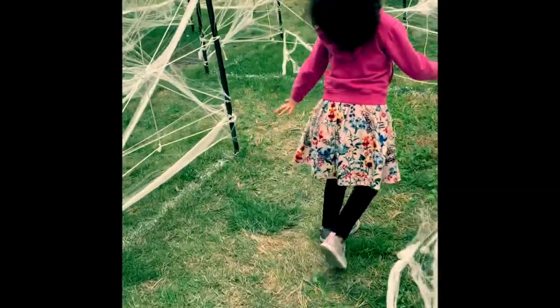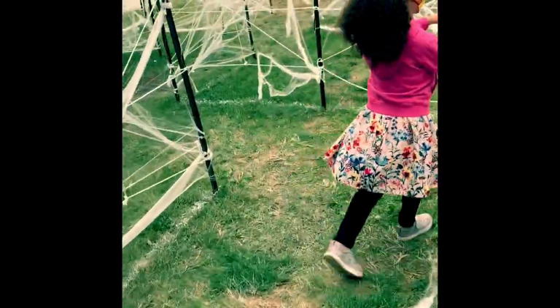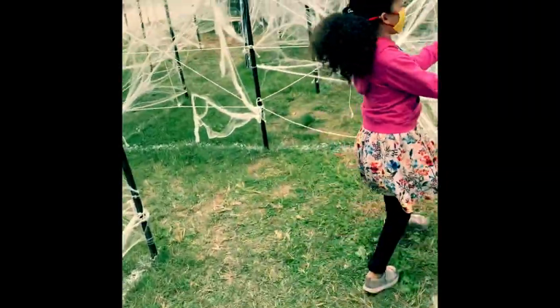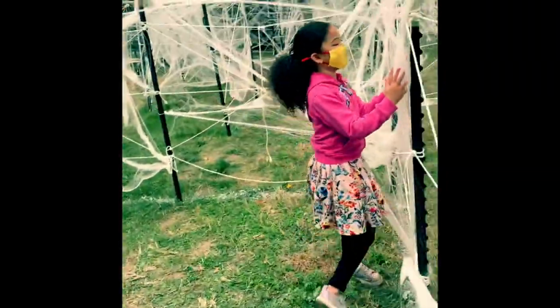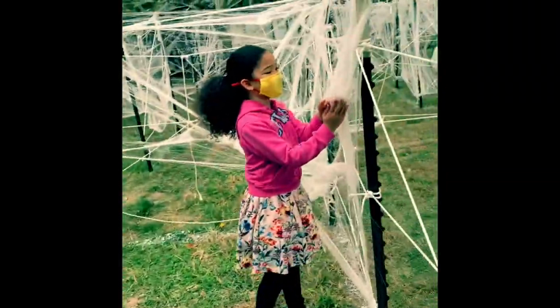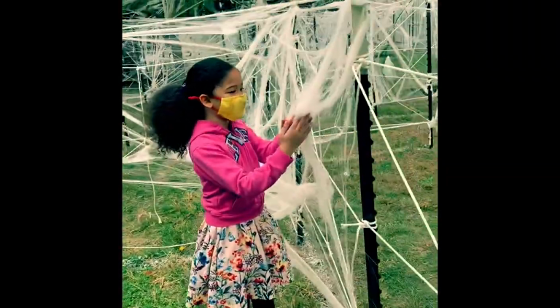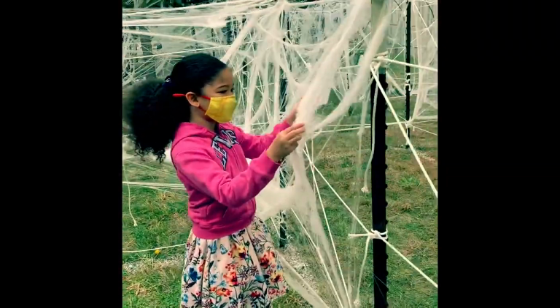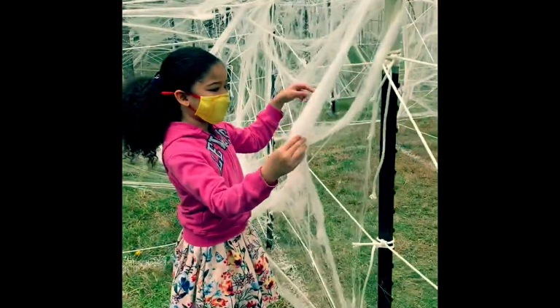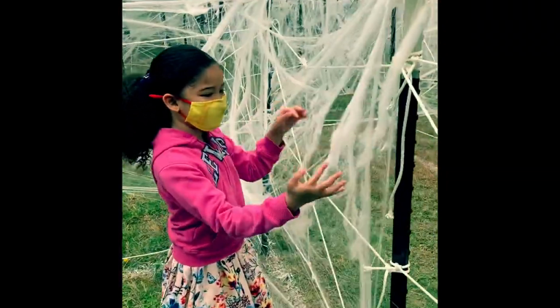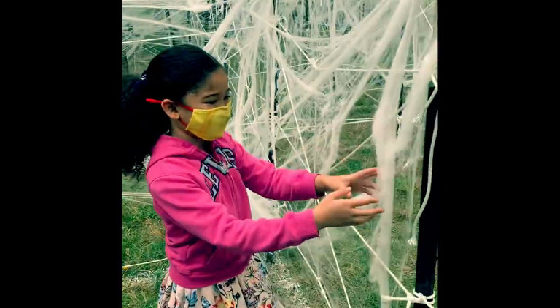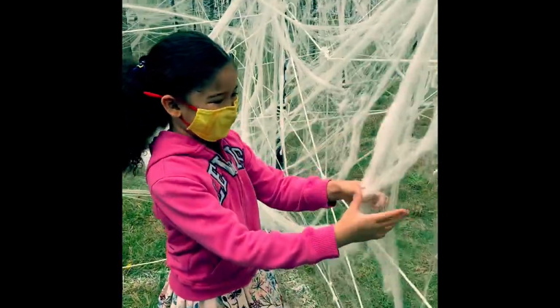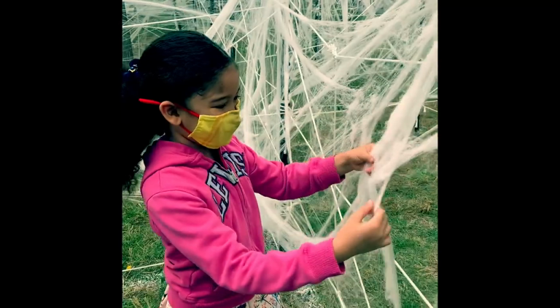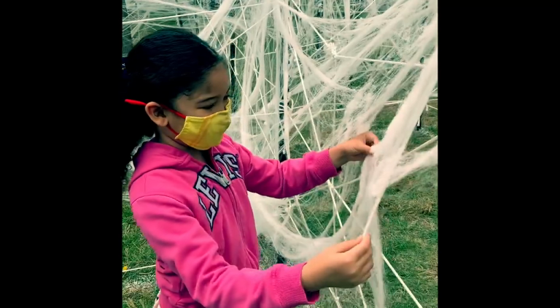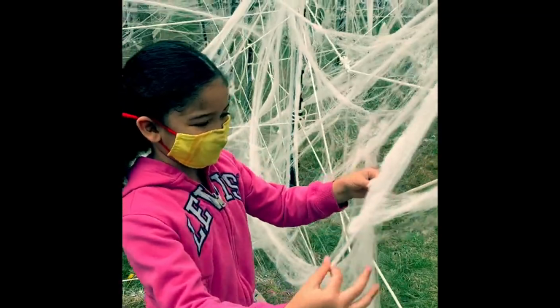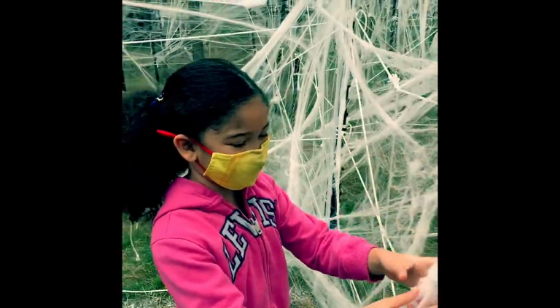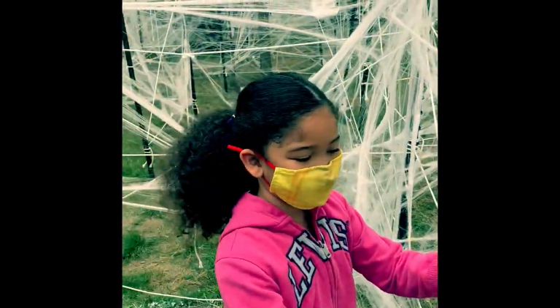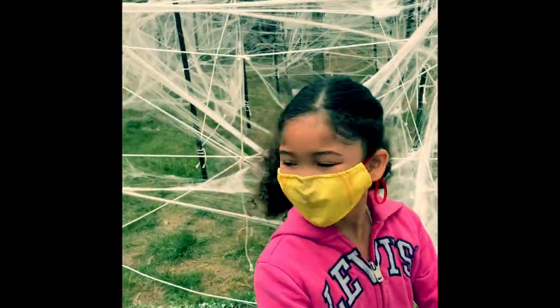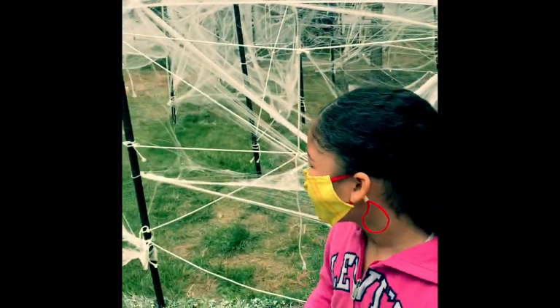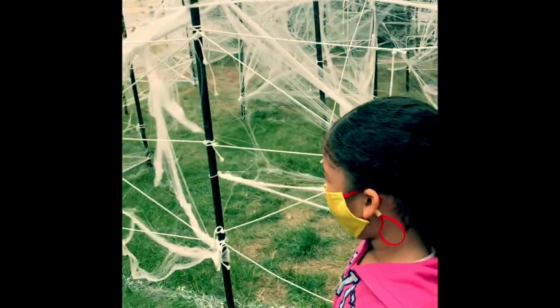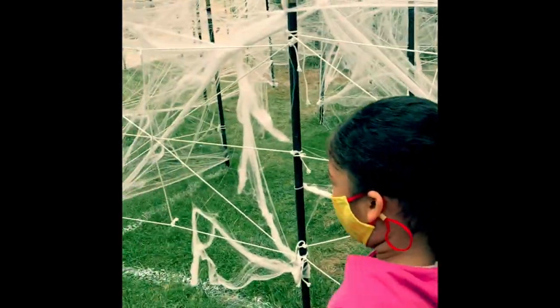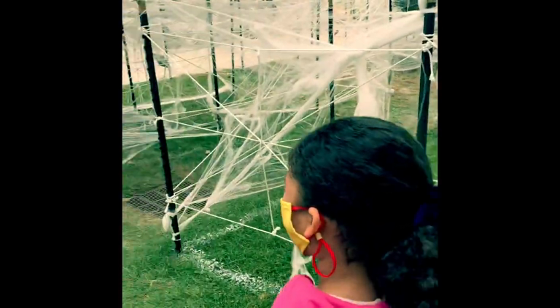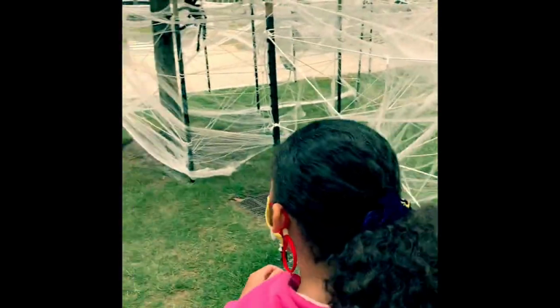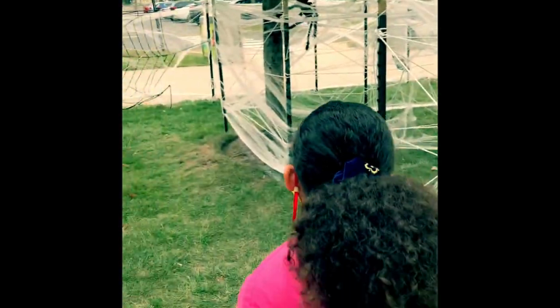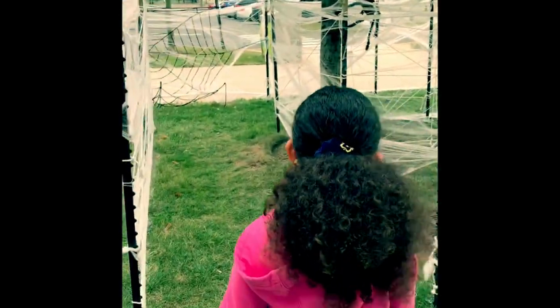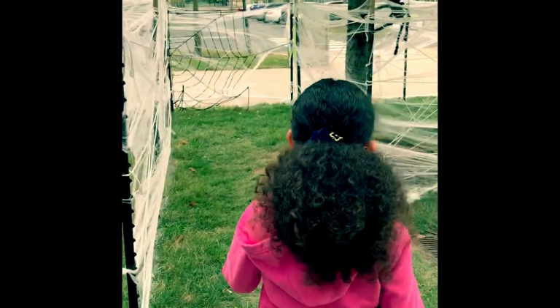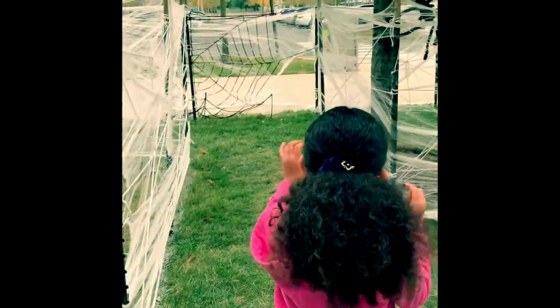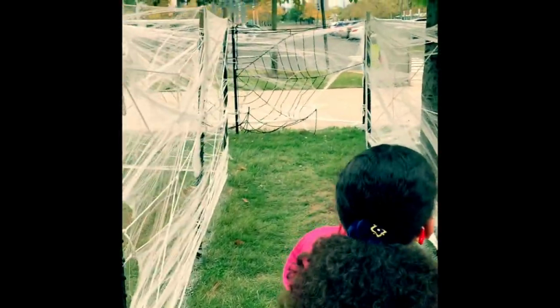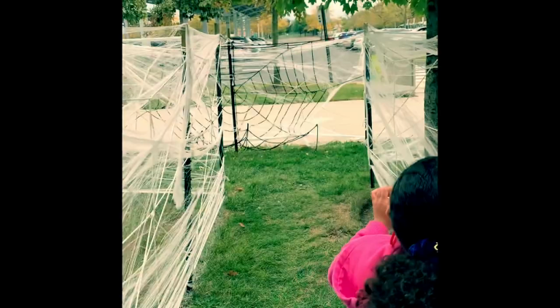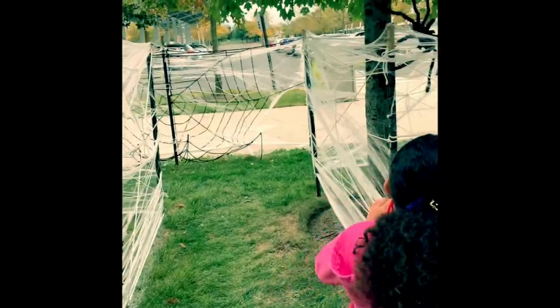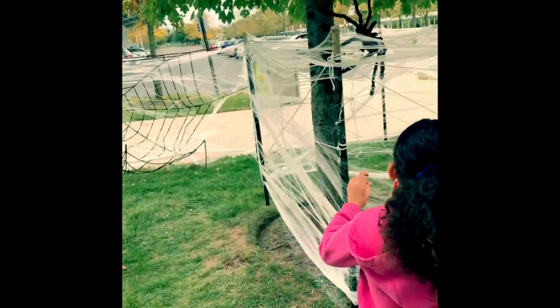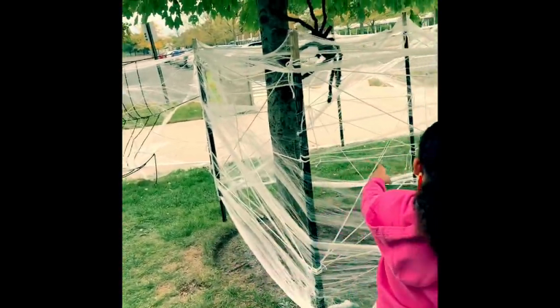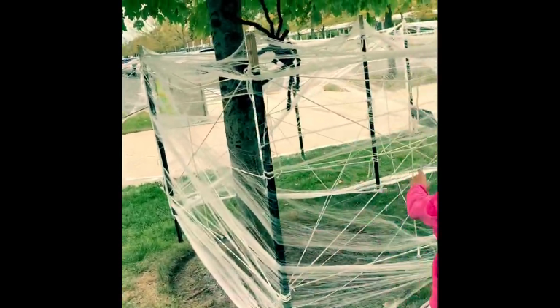Look how nice this cotton looks. Come on, let's go, let's keep going. You don't want to be stuck in here forever. Oh my gosh, let's see this one.